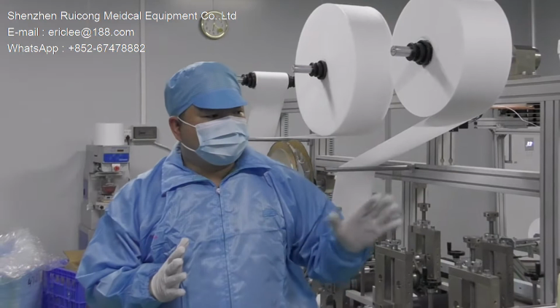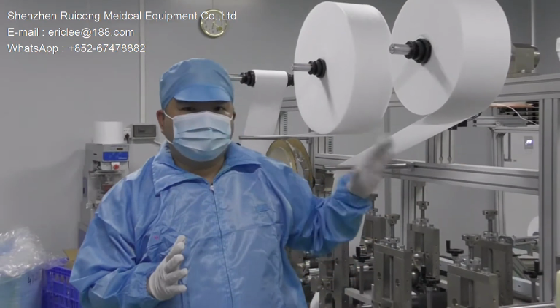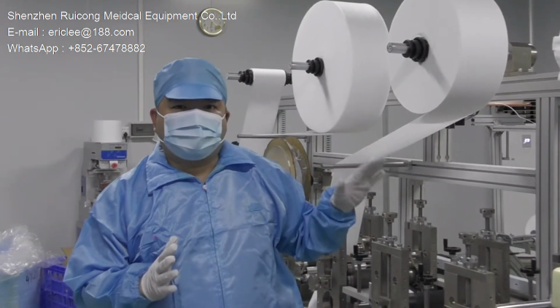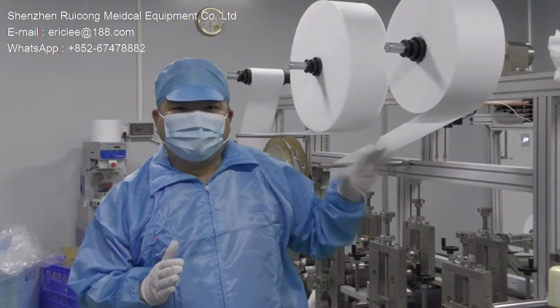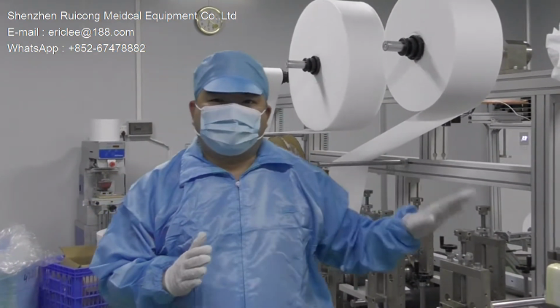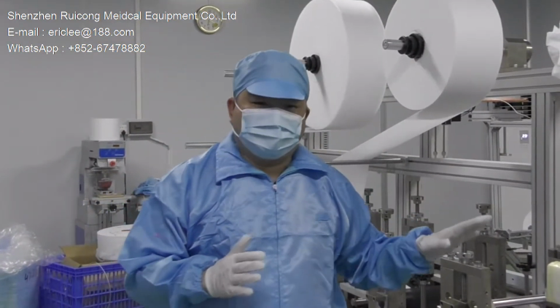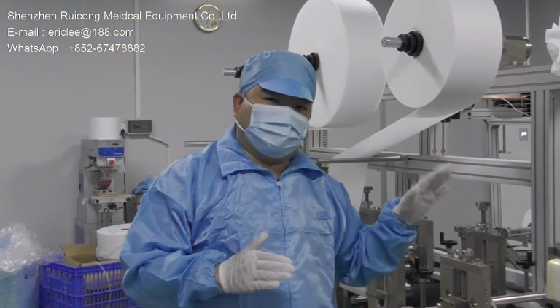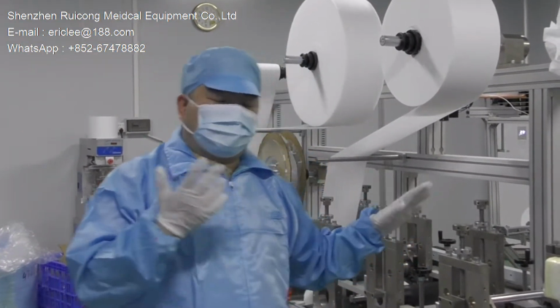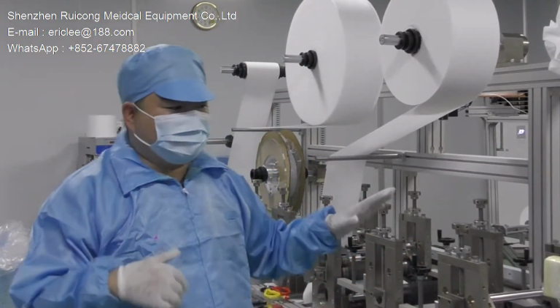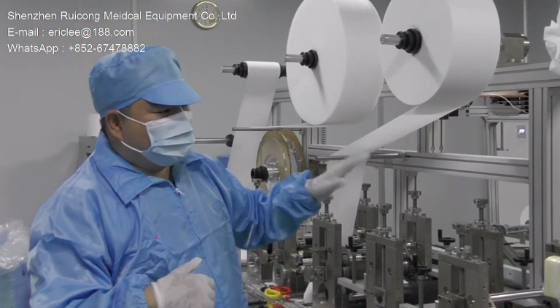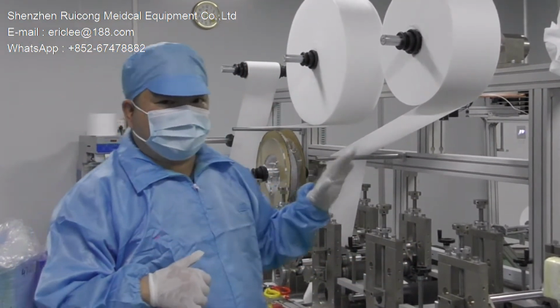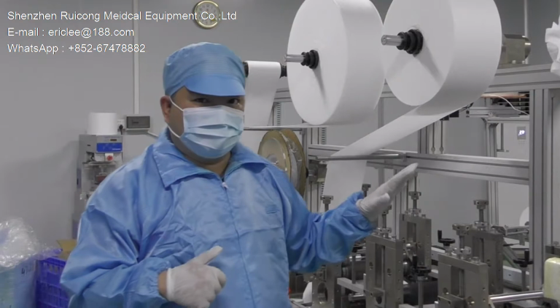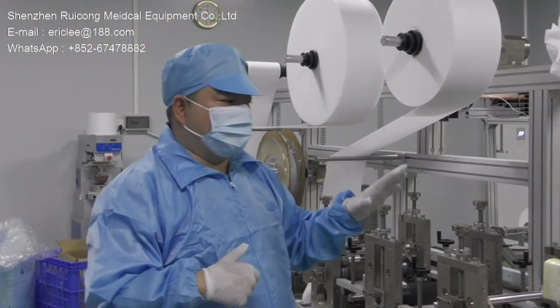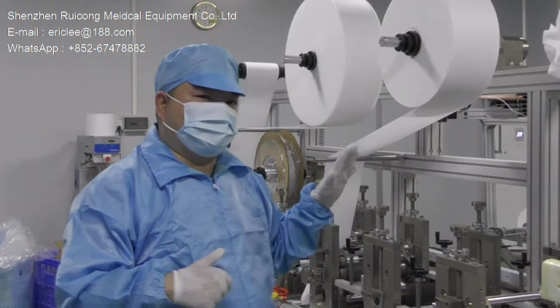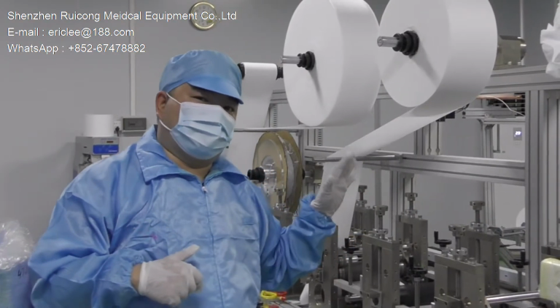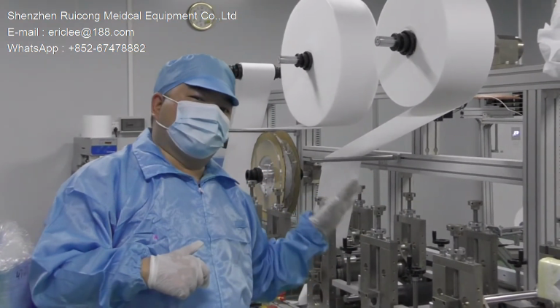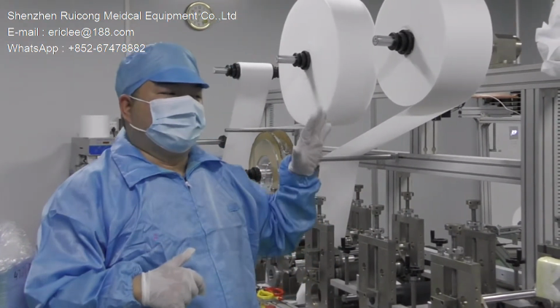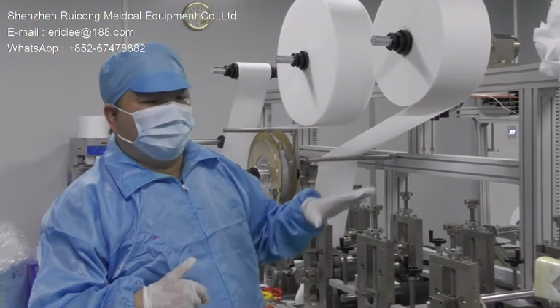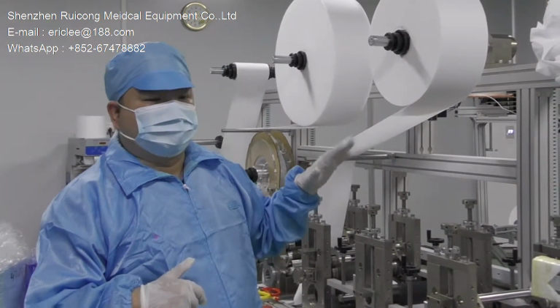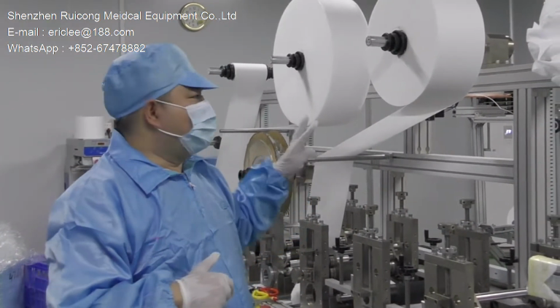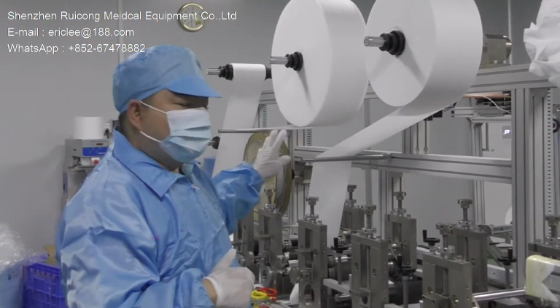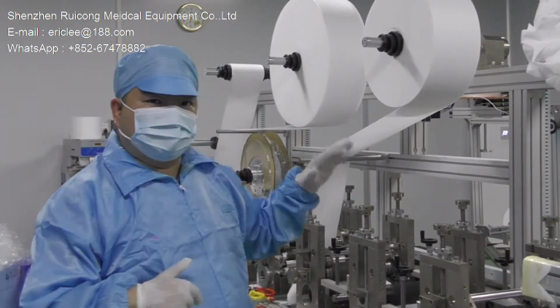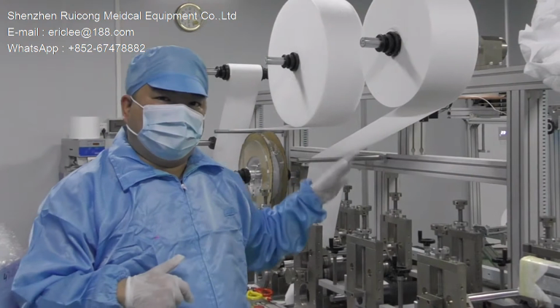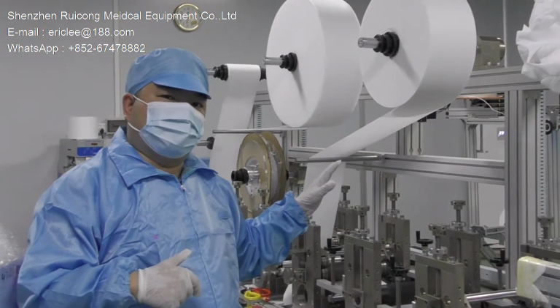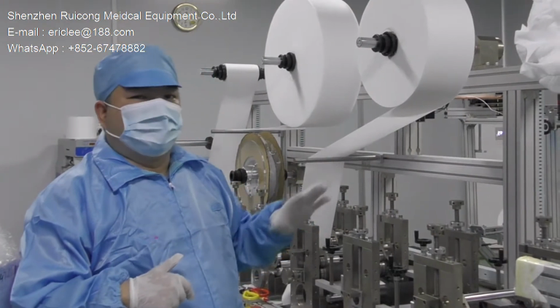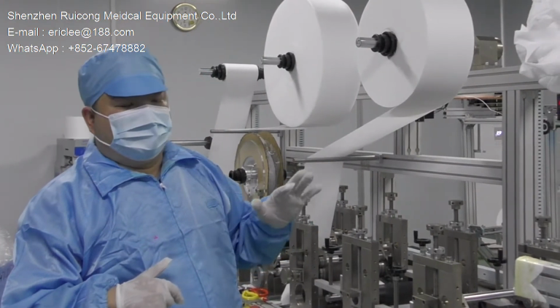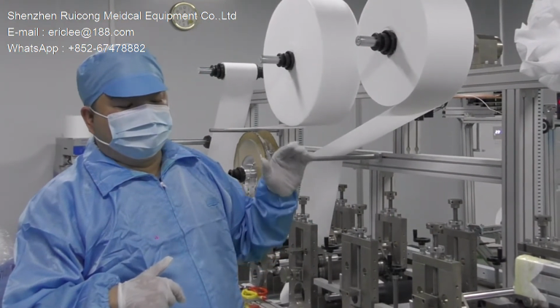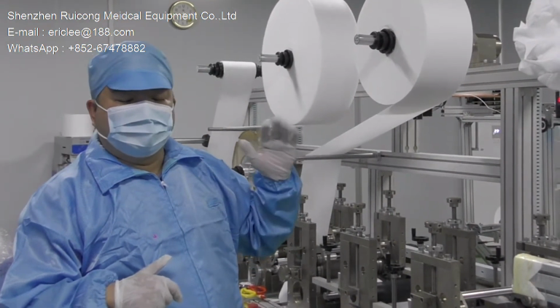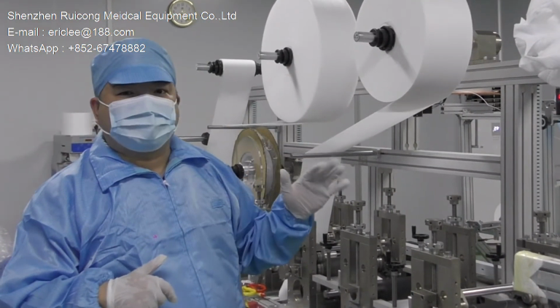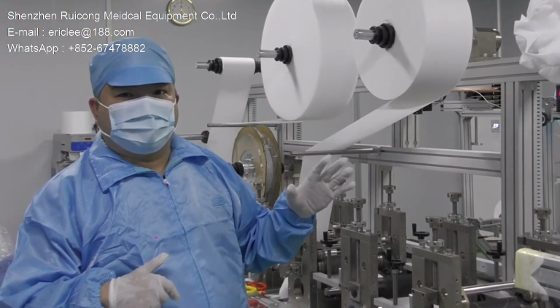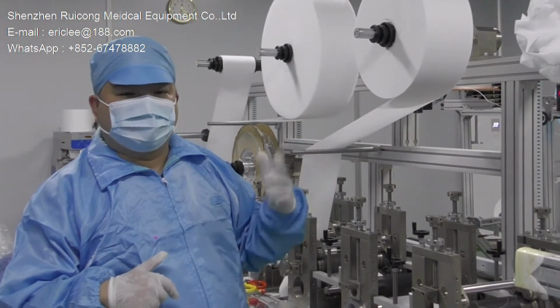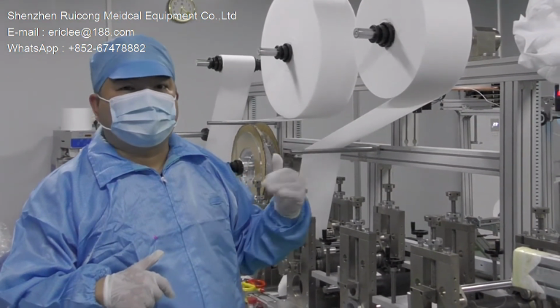You can see this machine. This machine is used to produce all the four layers, five layers protective mask for KN95.